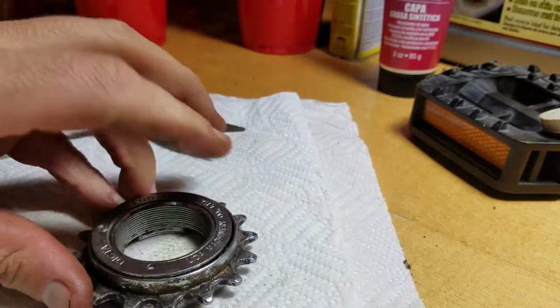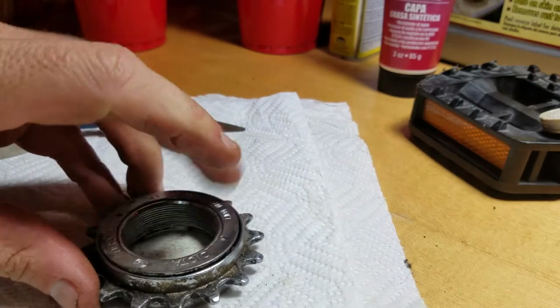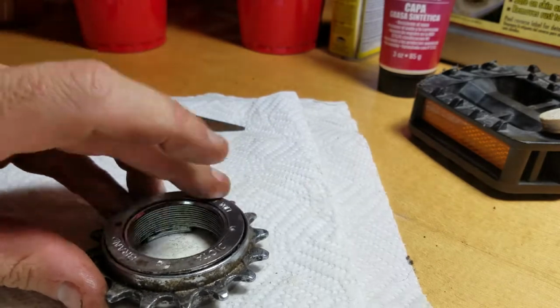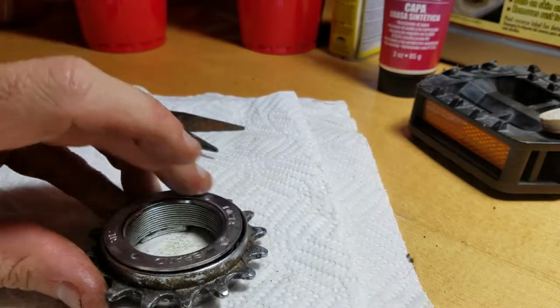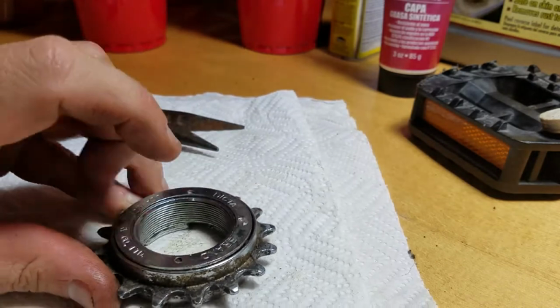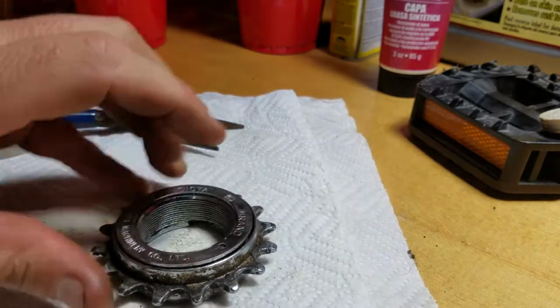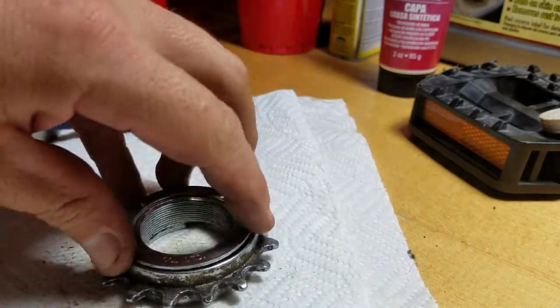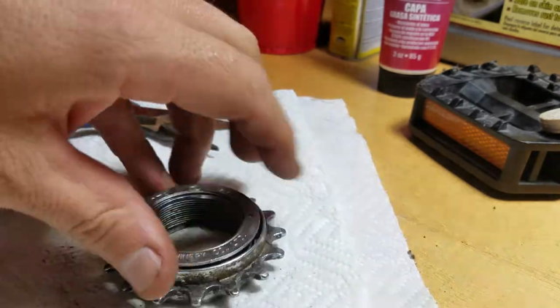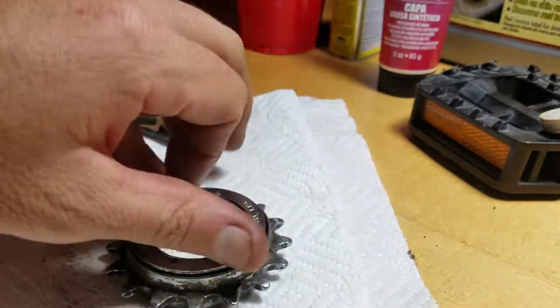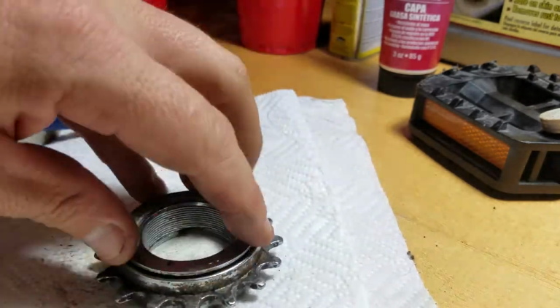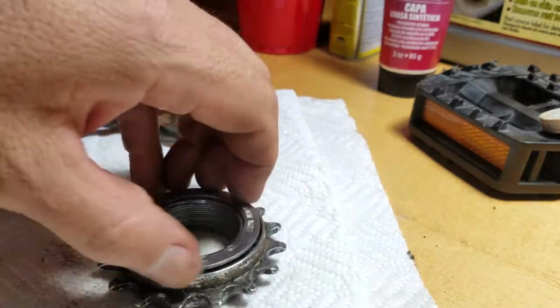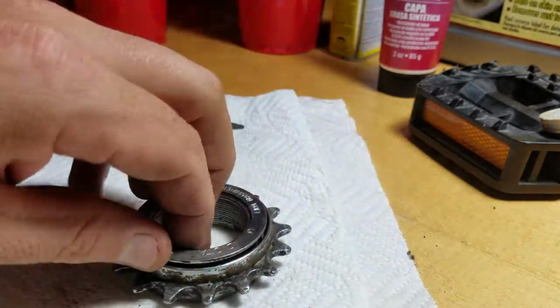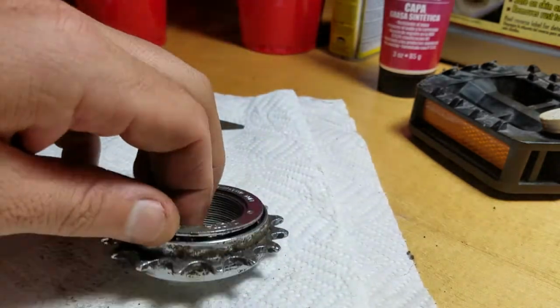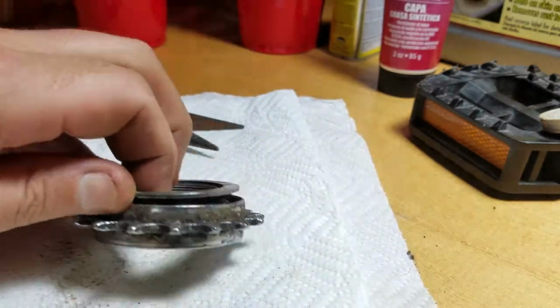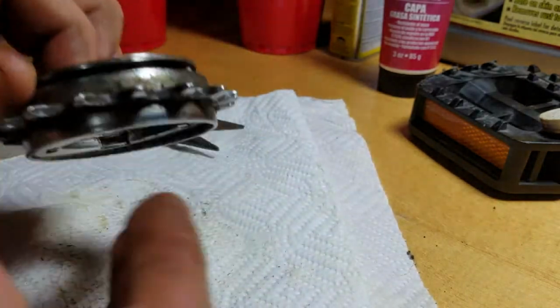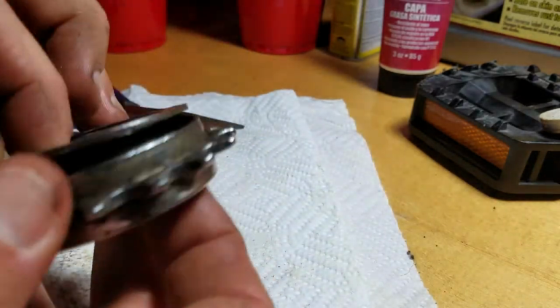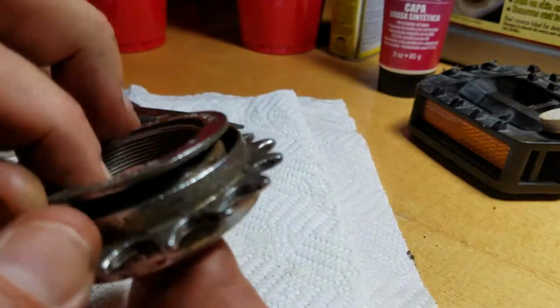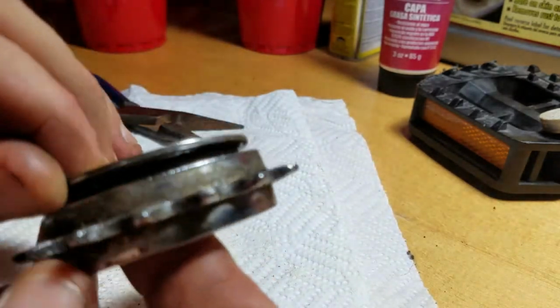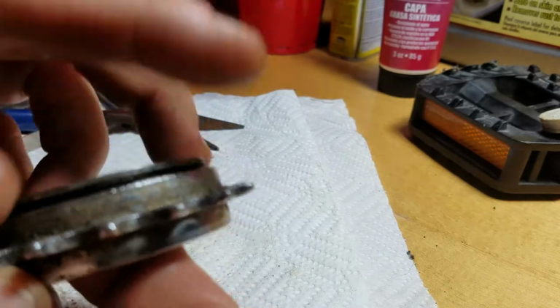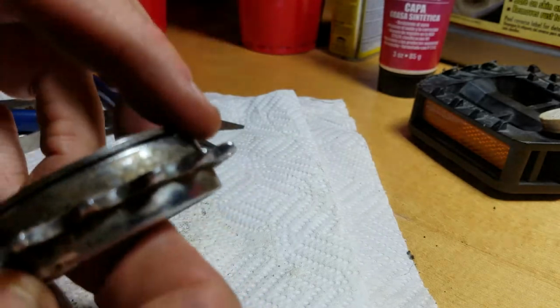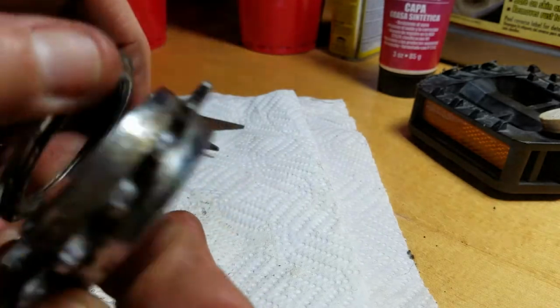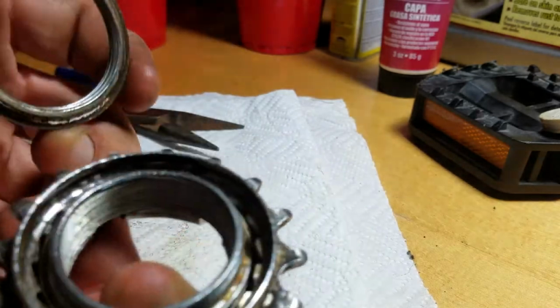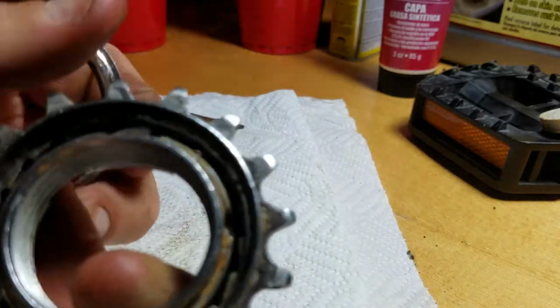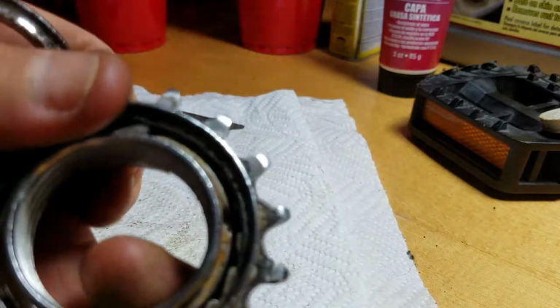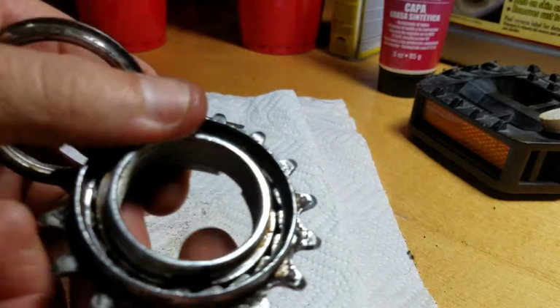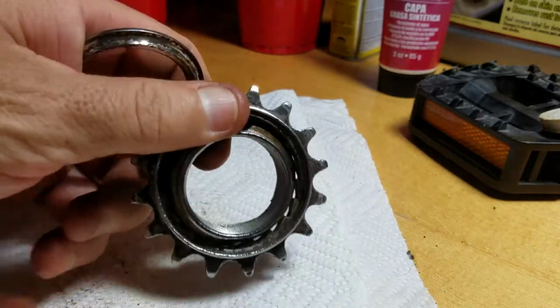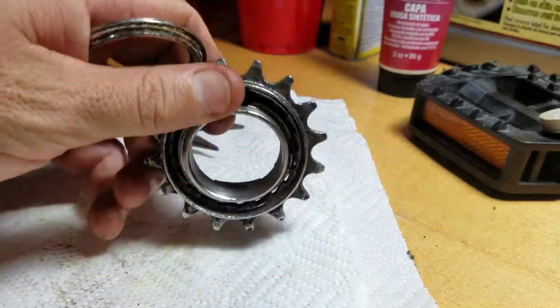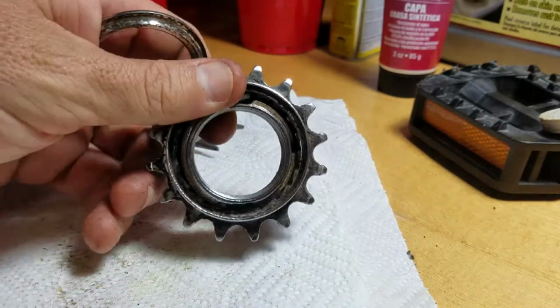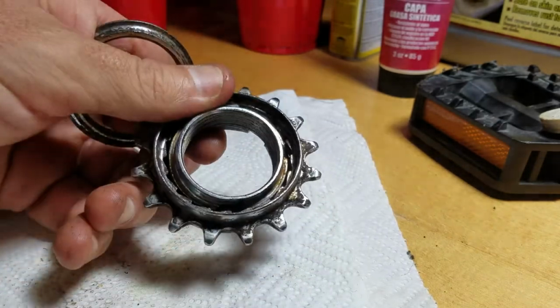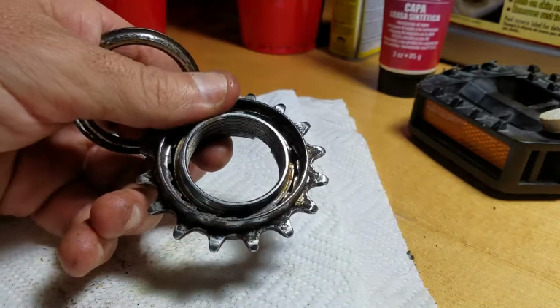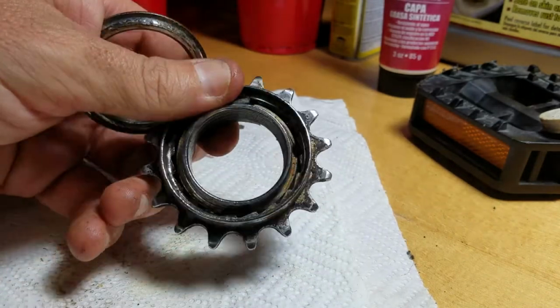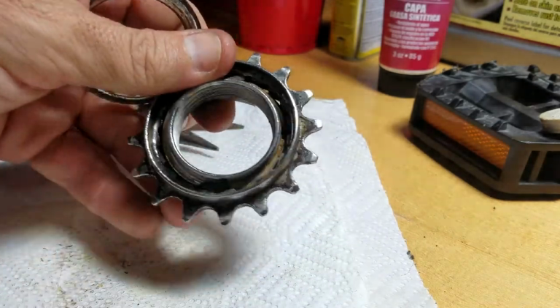Obviously there's nothing in here because this has already been opened up, but that would spin right off and then you can get your ball bearings out and repack it, clean it up, whatever. So one way to do it.